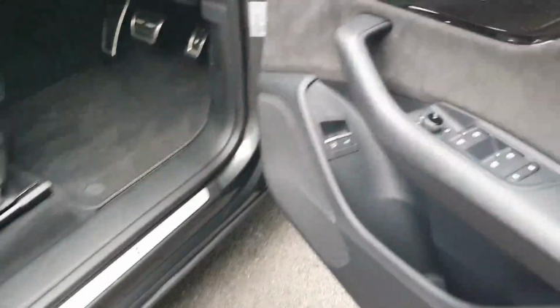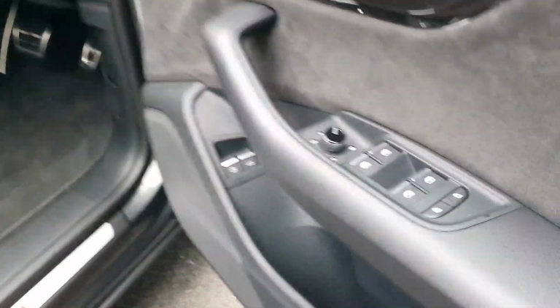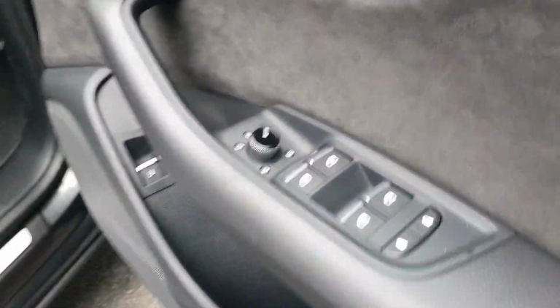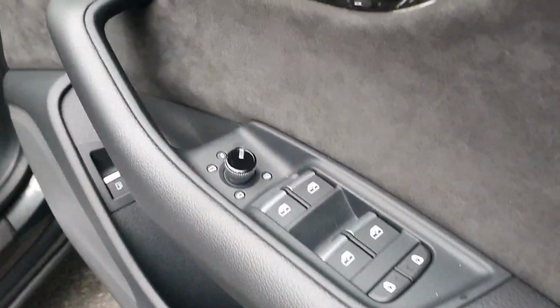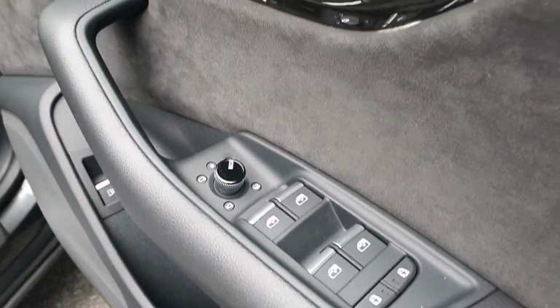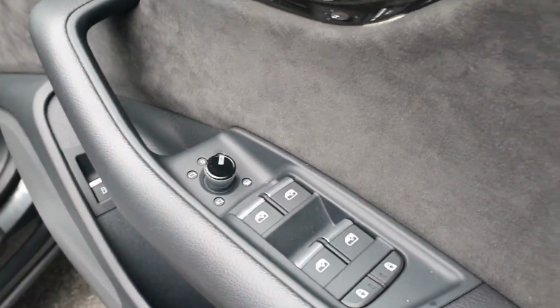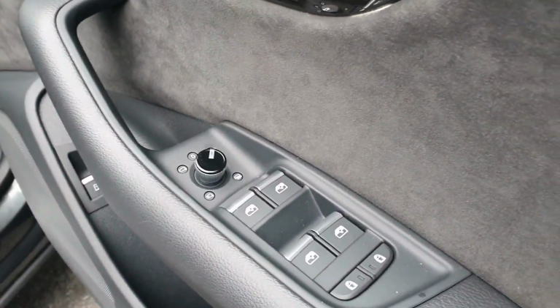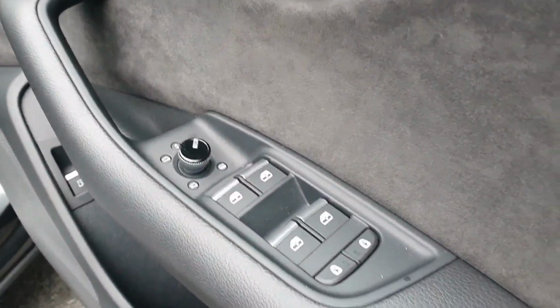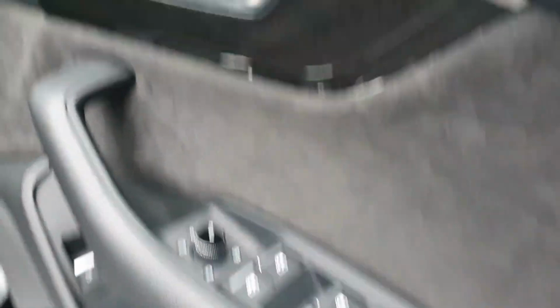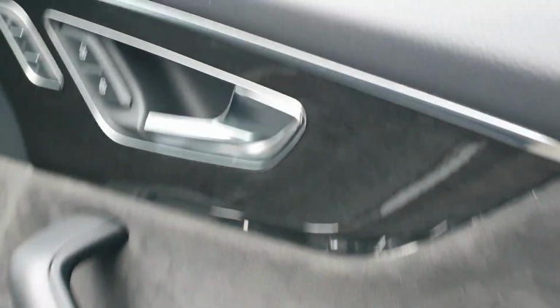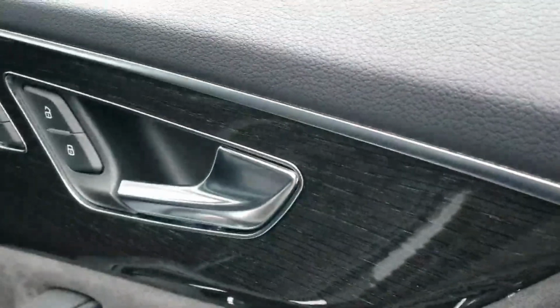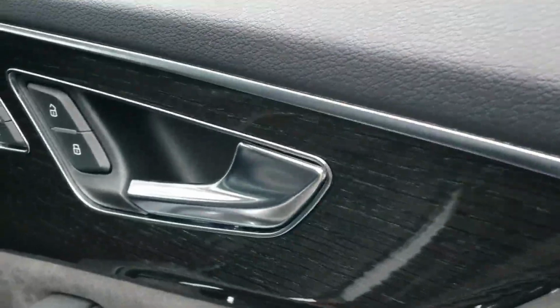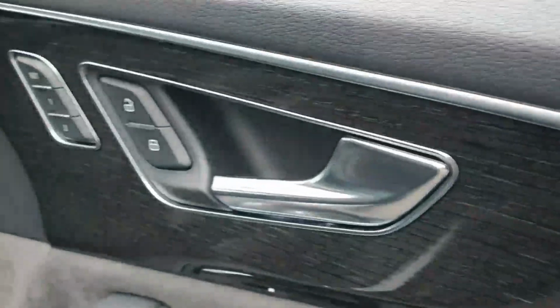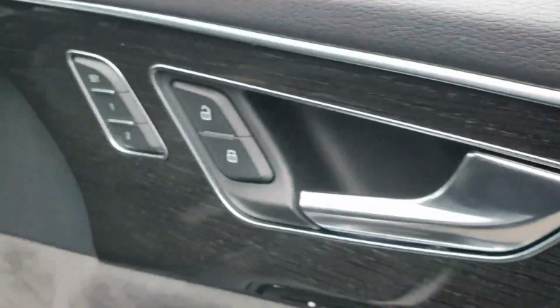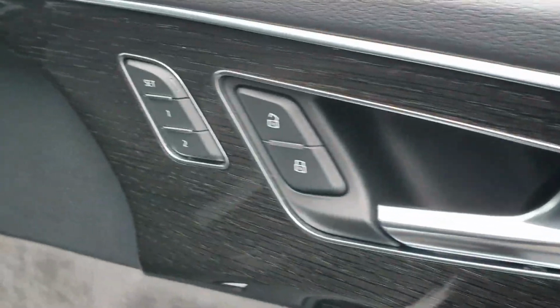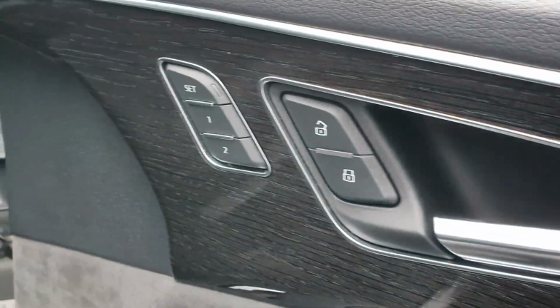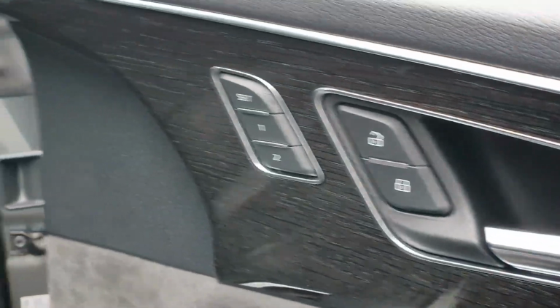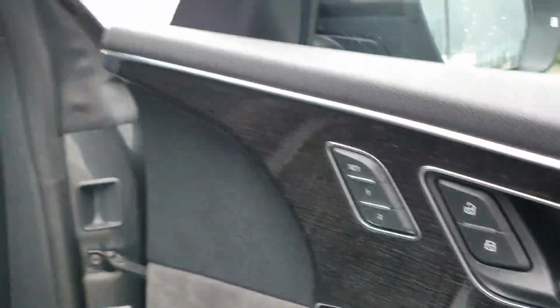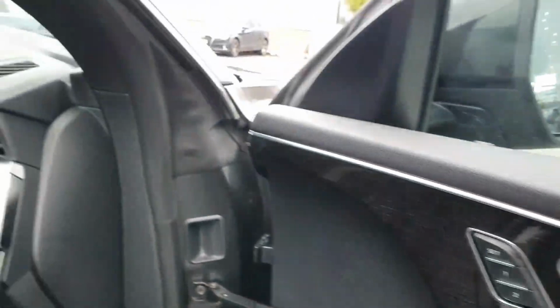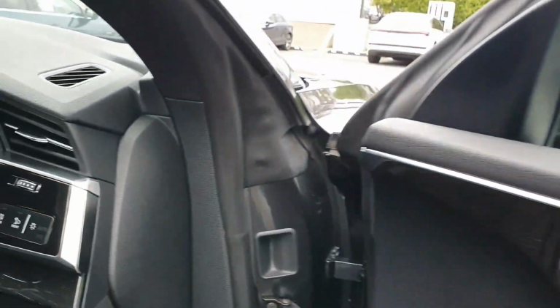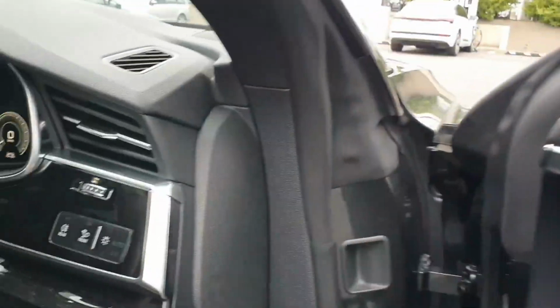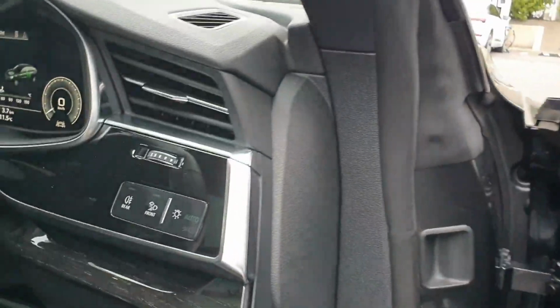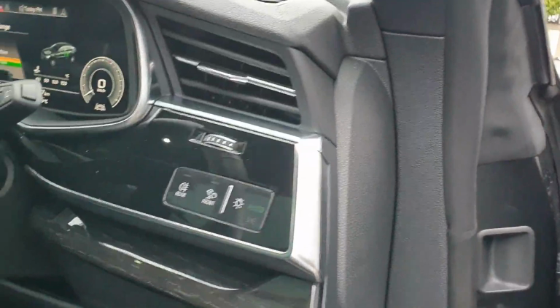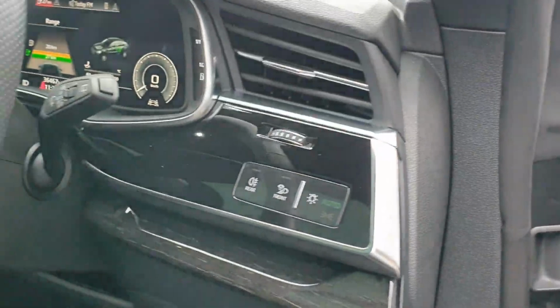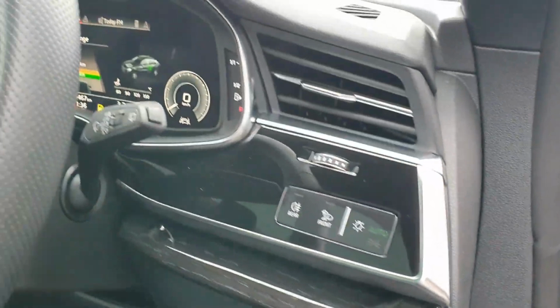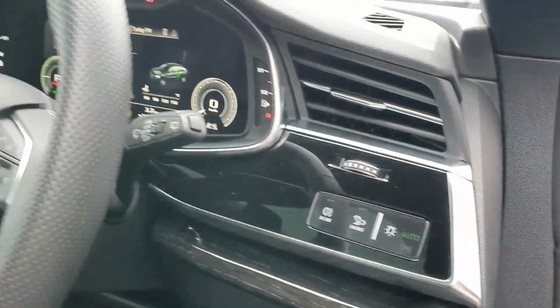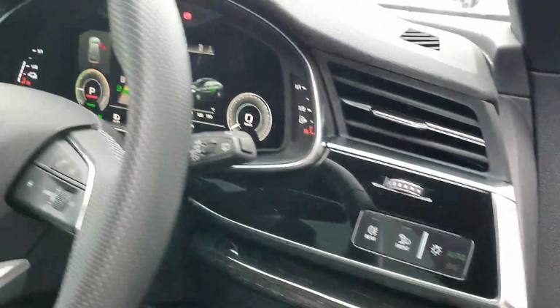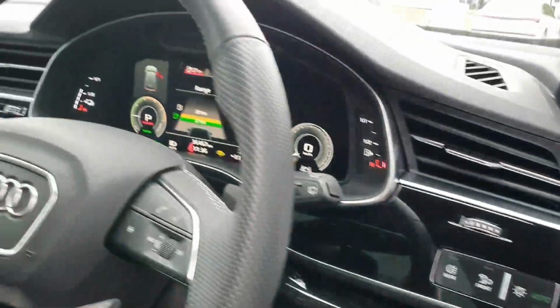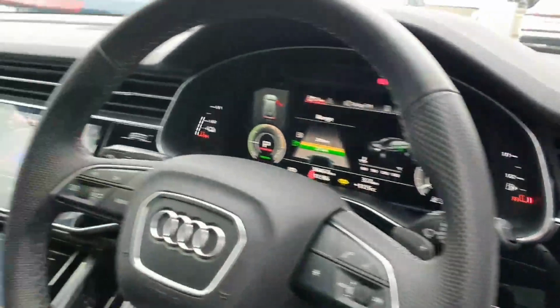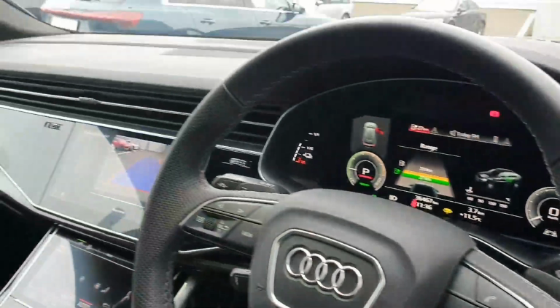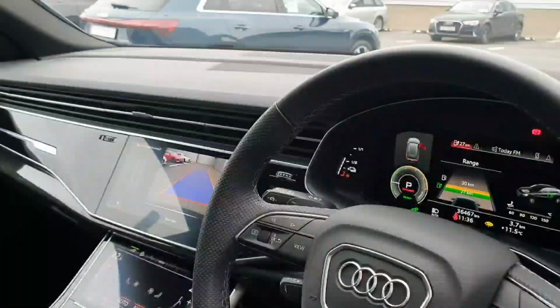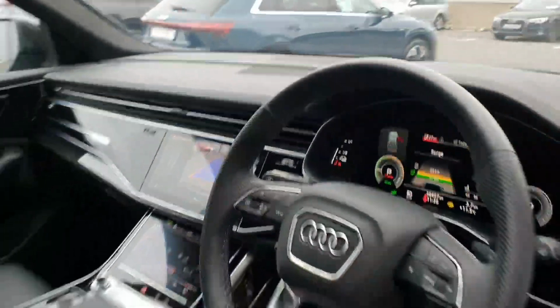Inside you have your heated folding electrically adjustable wing mirrors, as well as upgraded trim along the door and within the steering column.